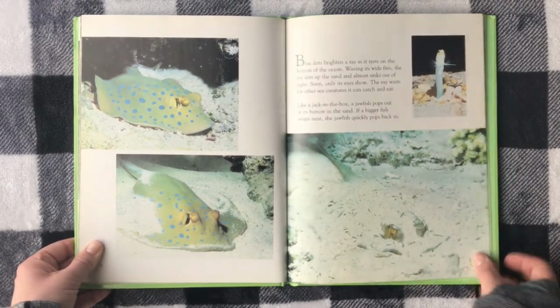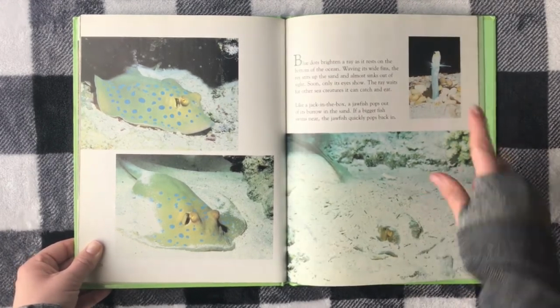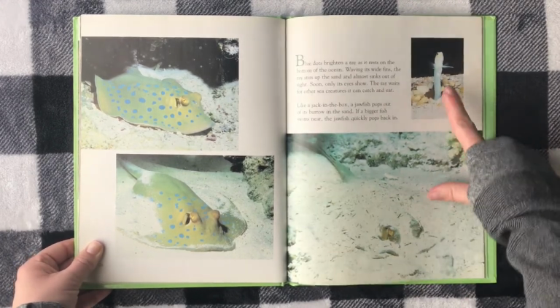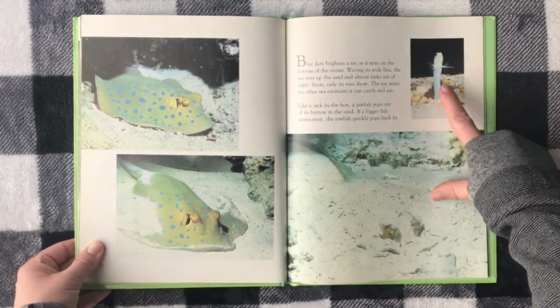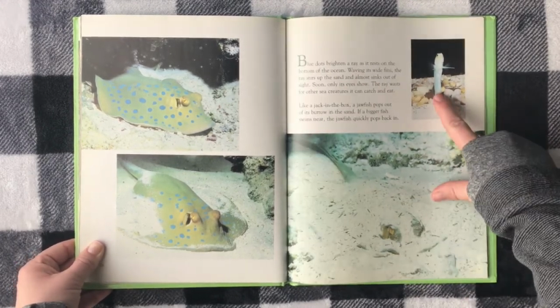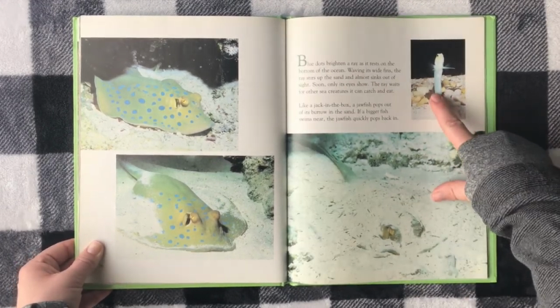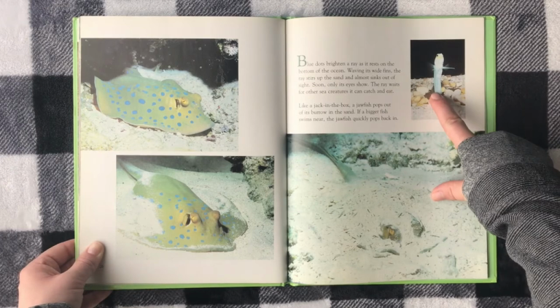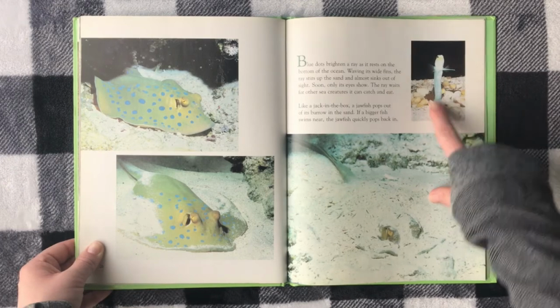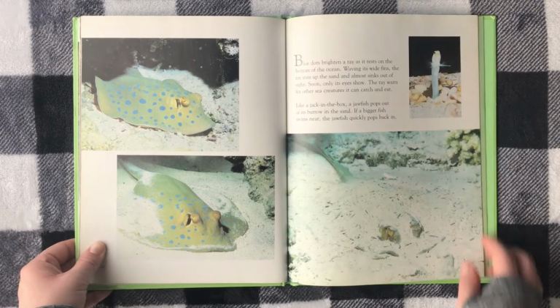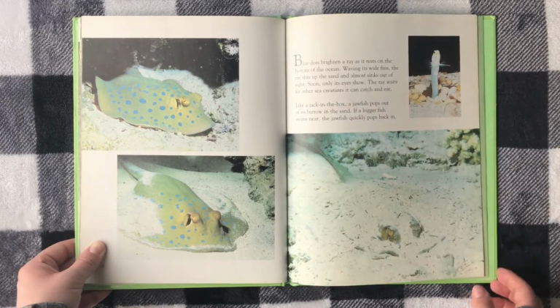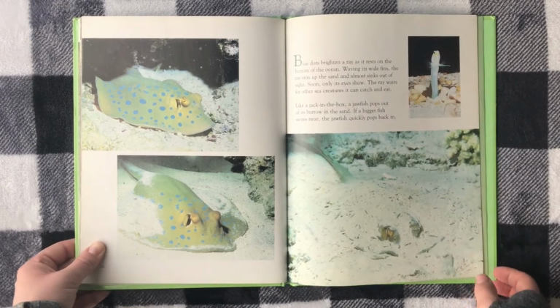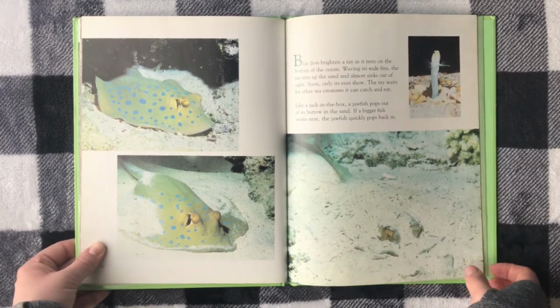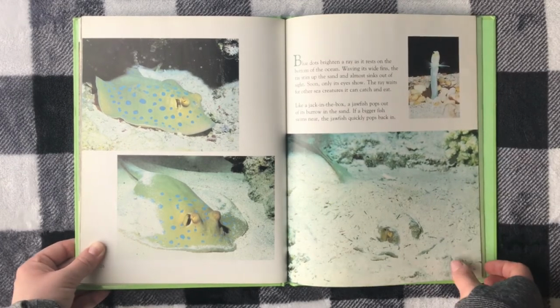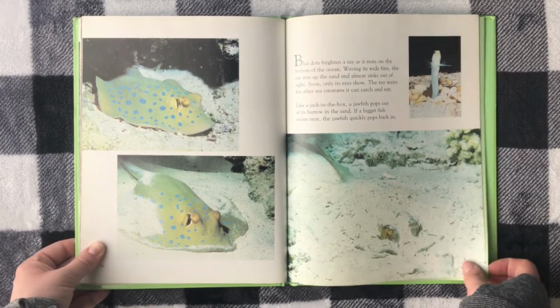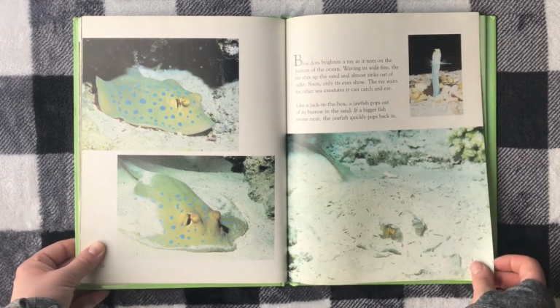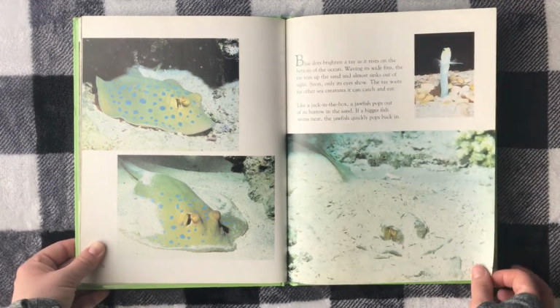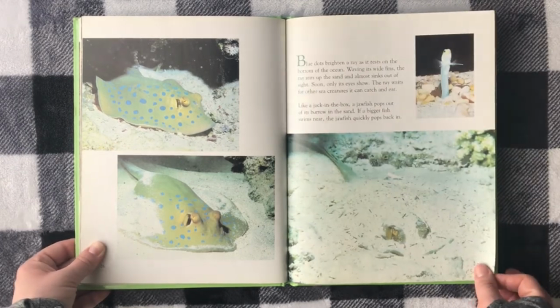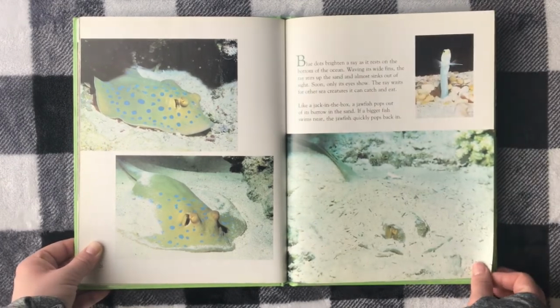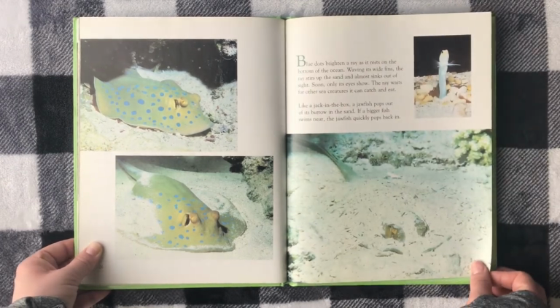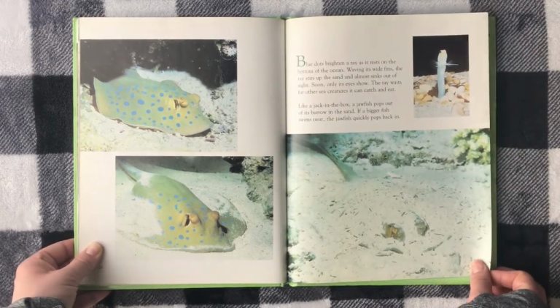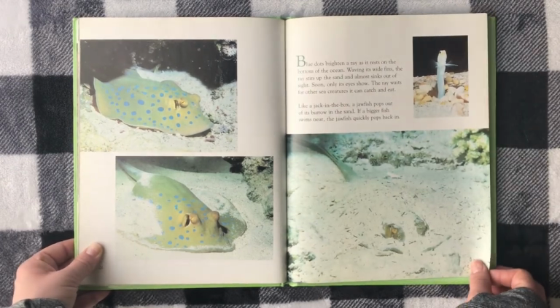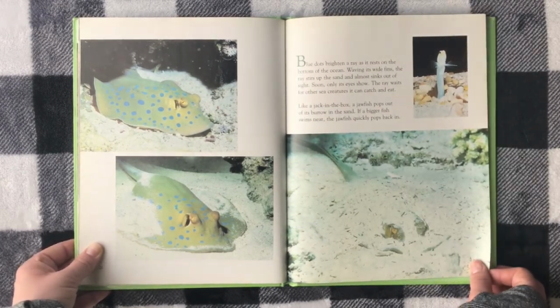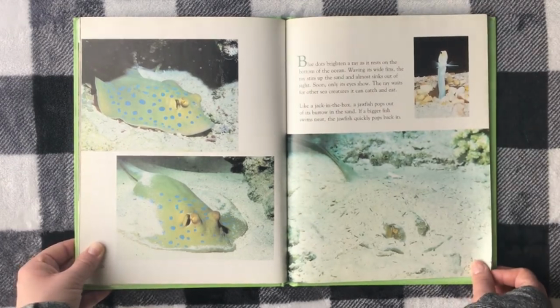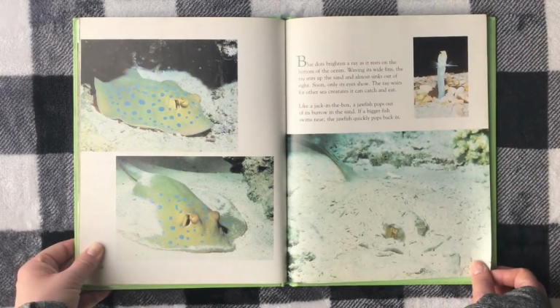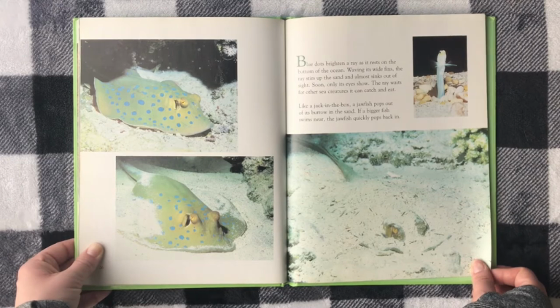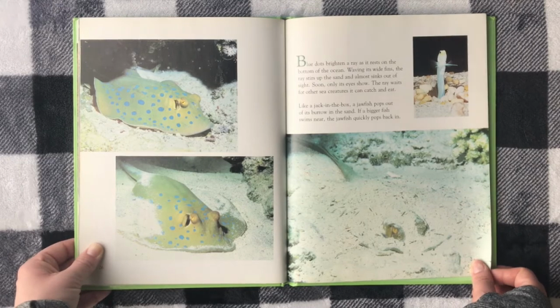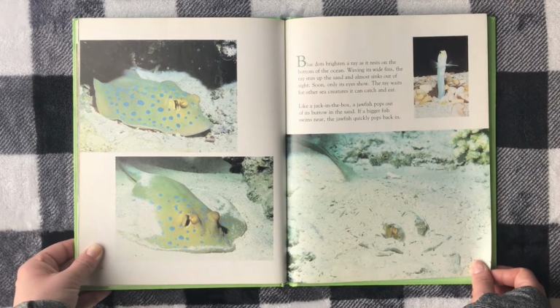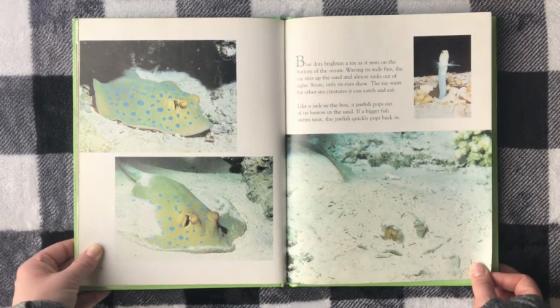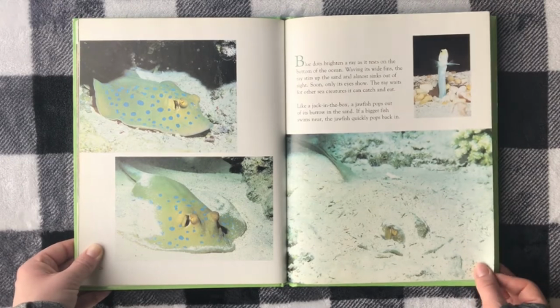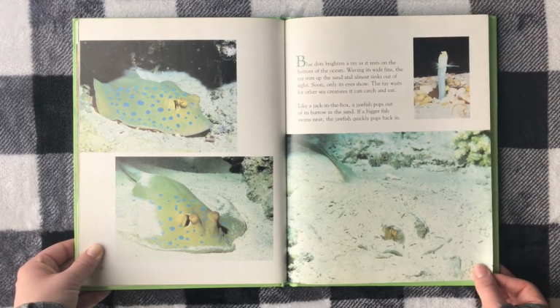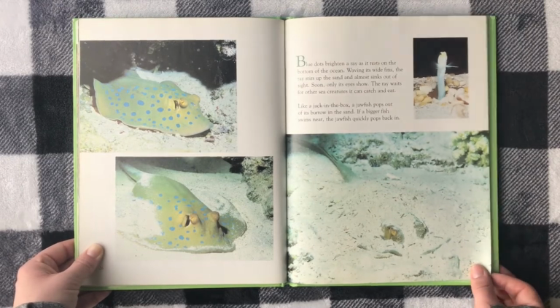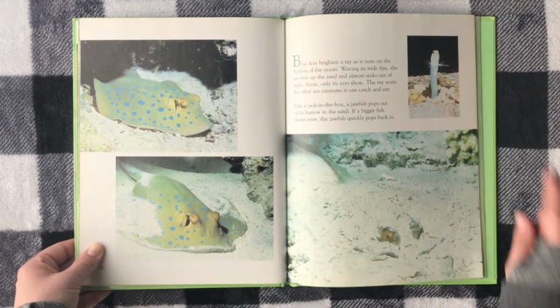Like a jack-in-the-box, a jawfish pops out of its burrow in the sand. If a bigger fish swims near, the jawfish quickly pops back in.